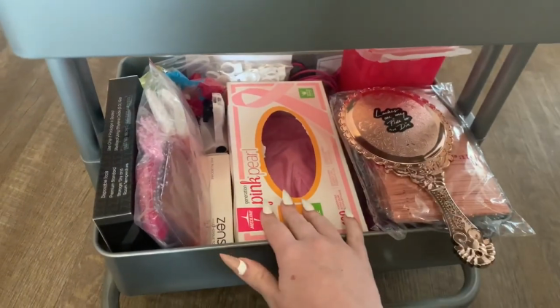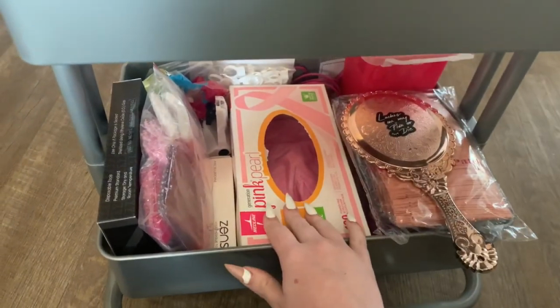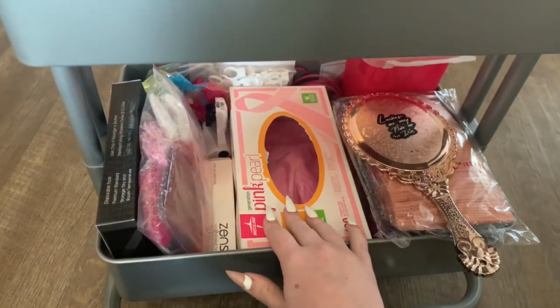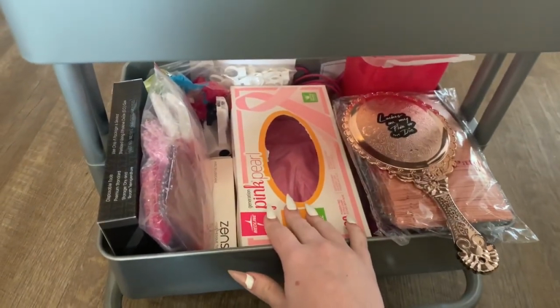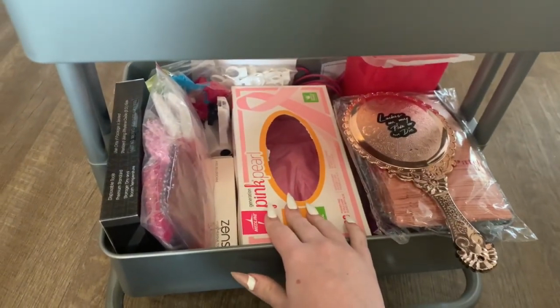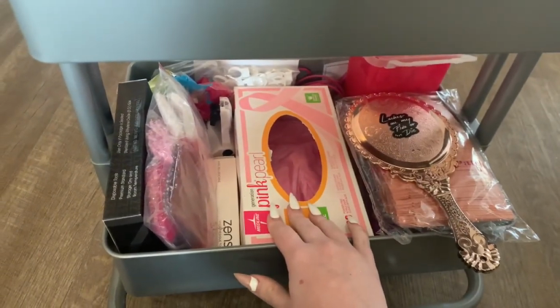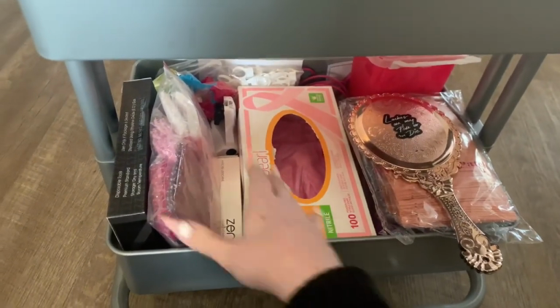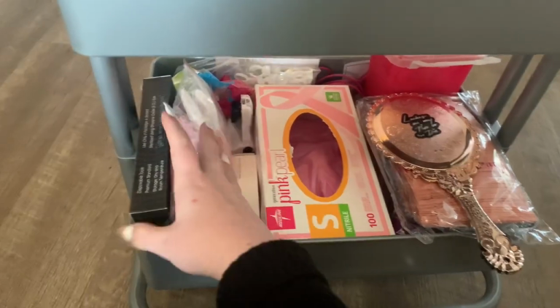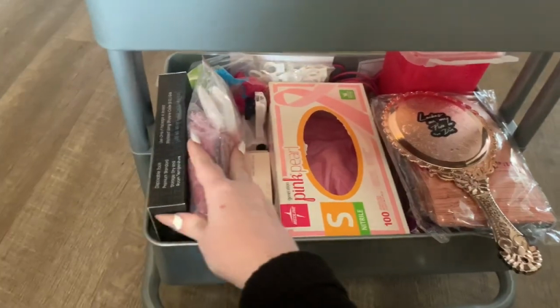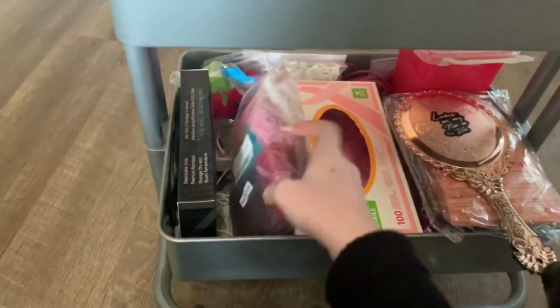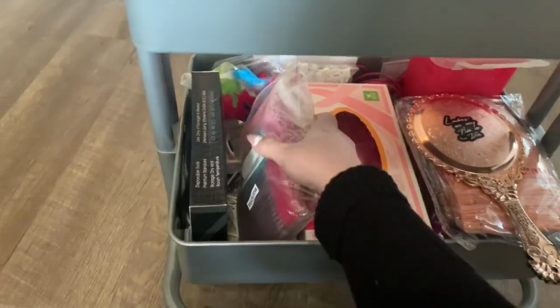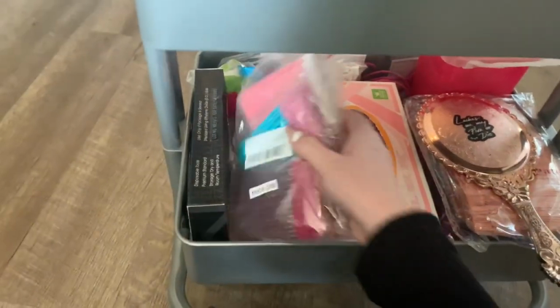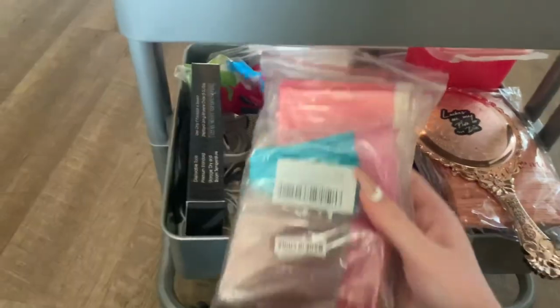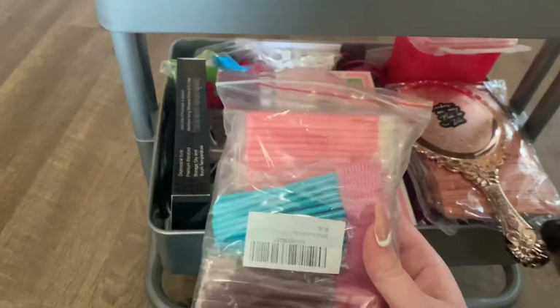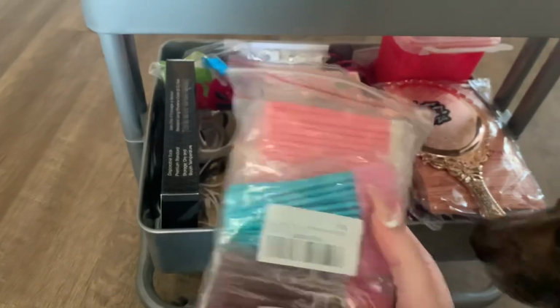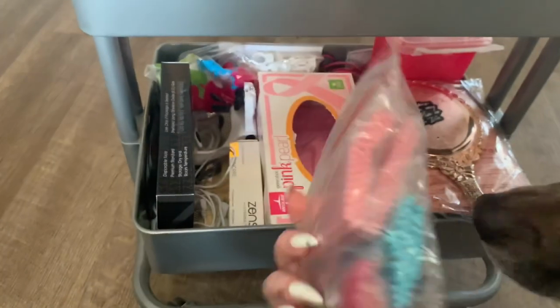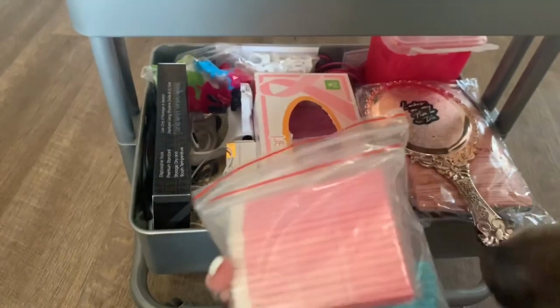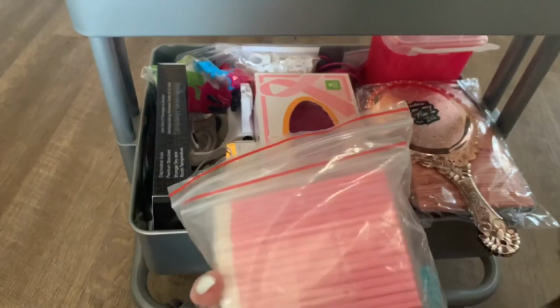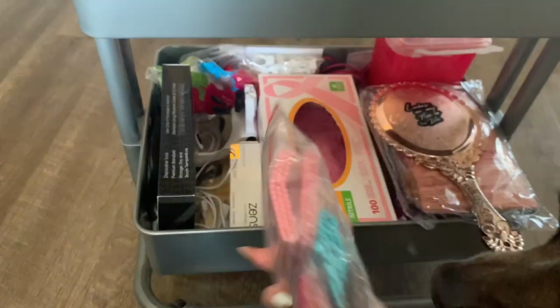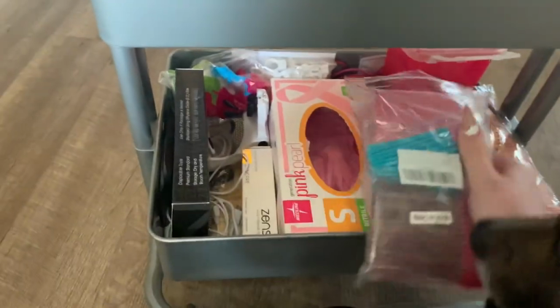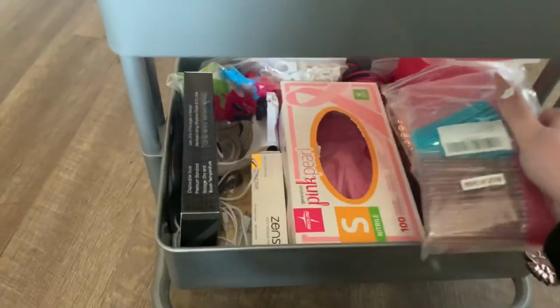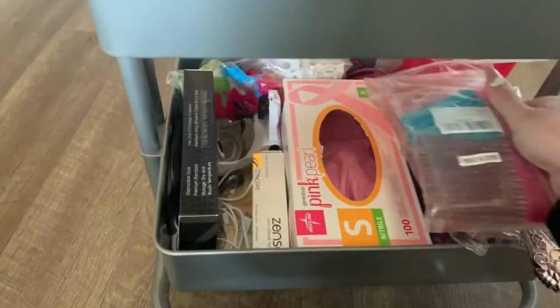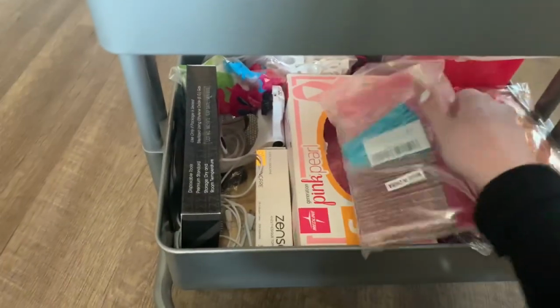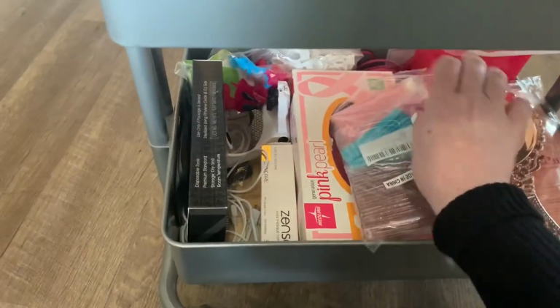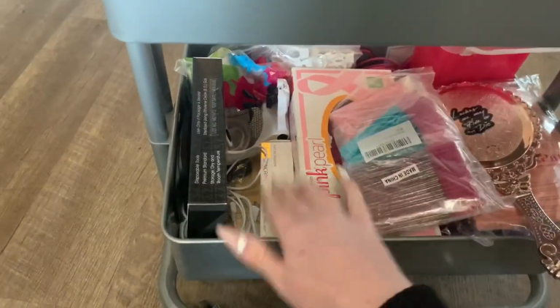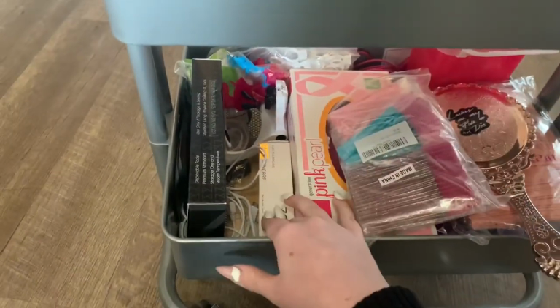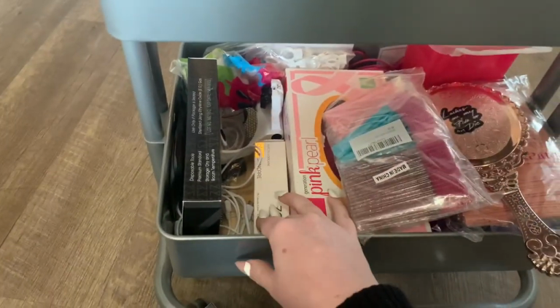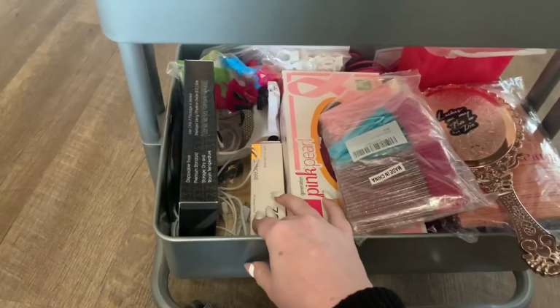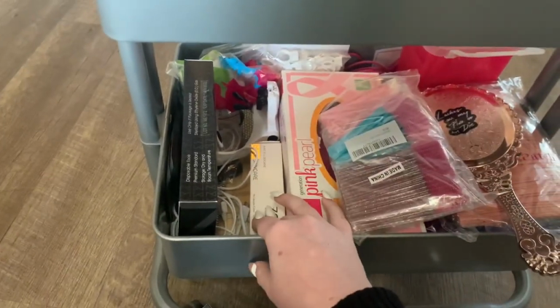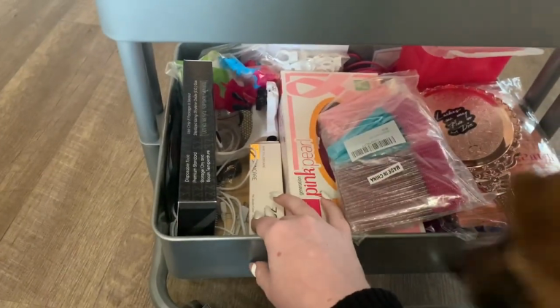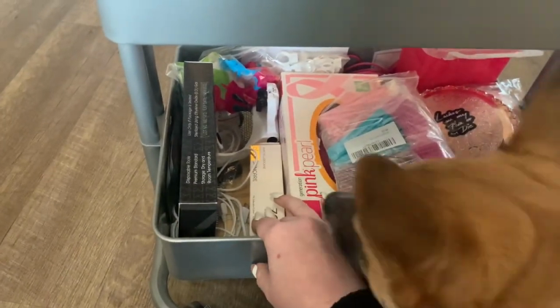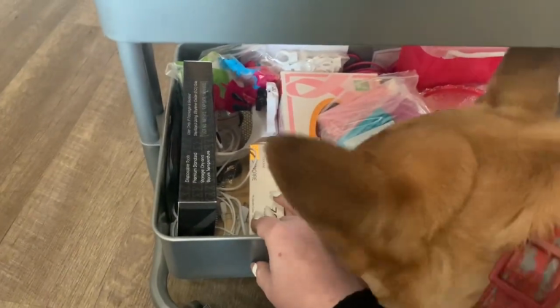We have gloves for microblading. We have some spoolies and lip wands.